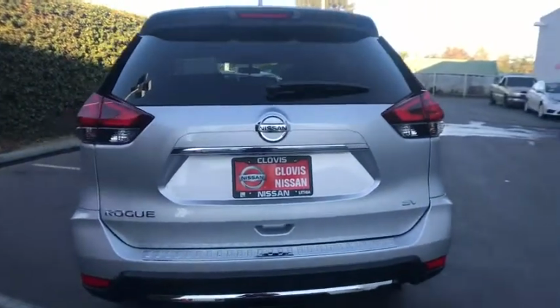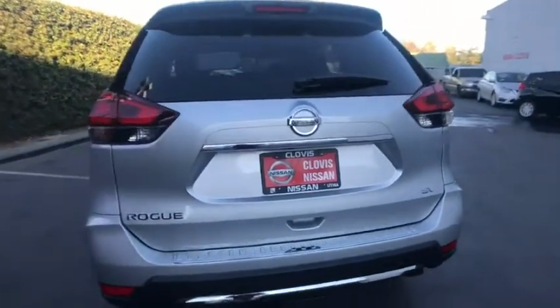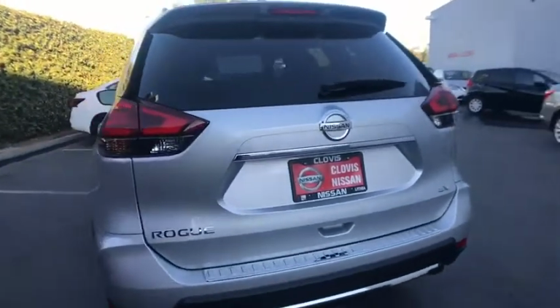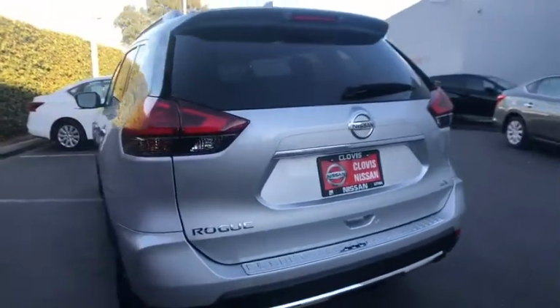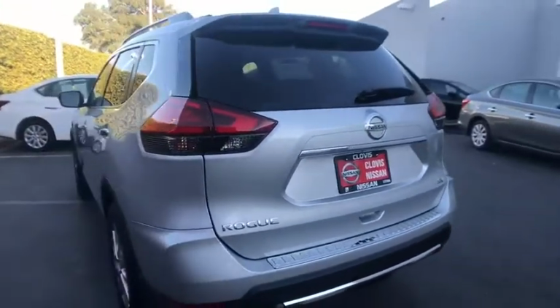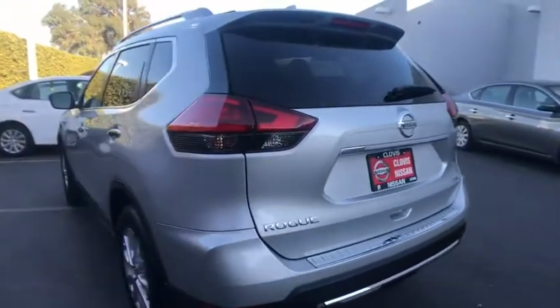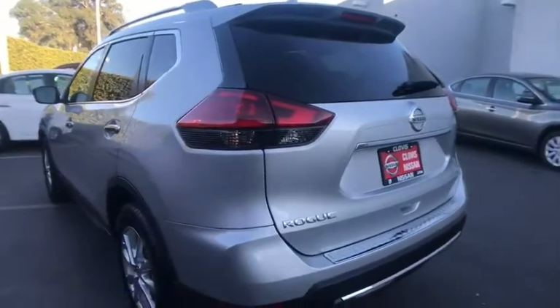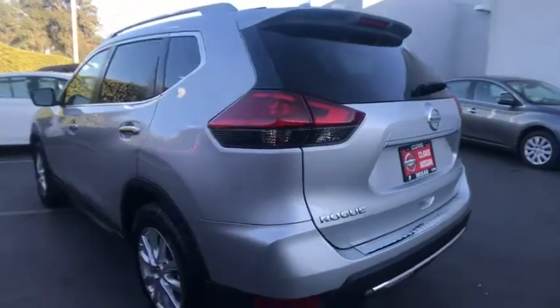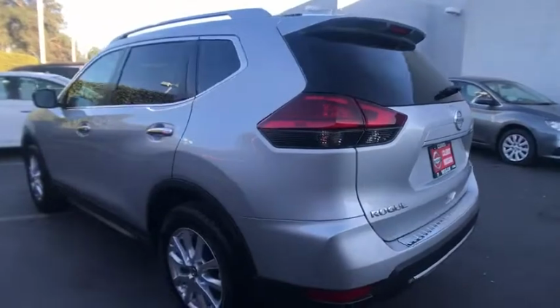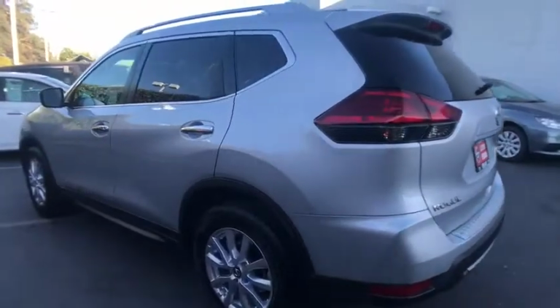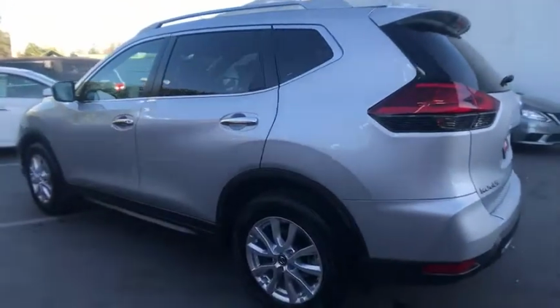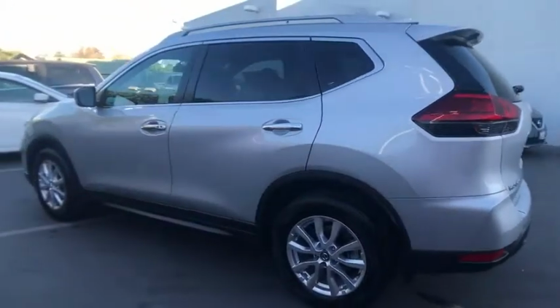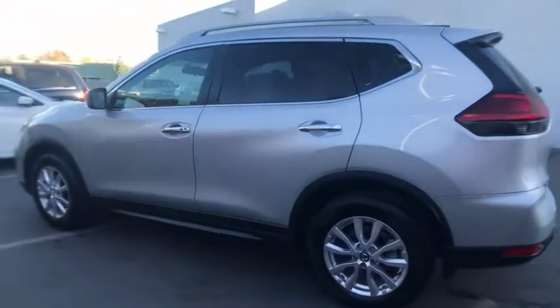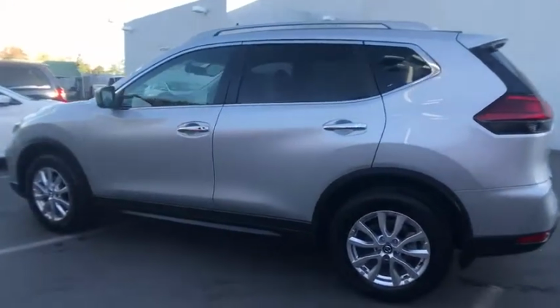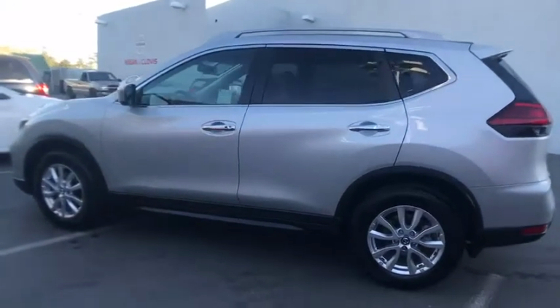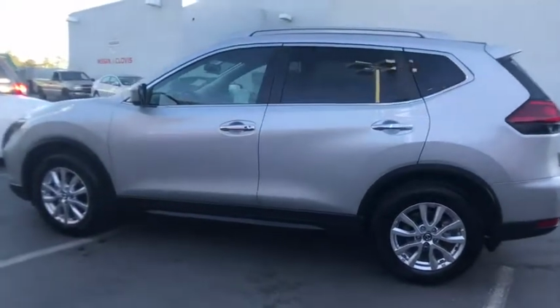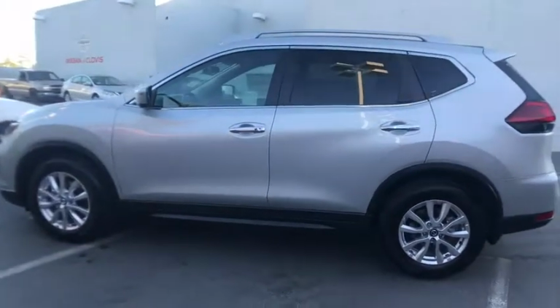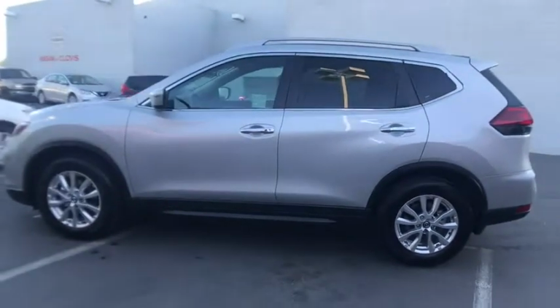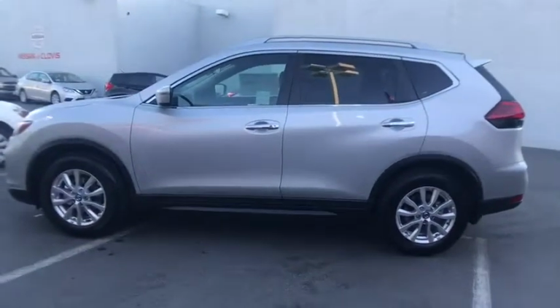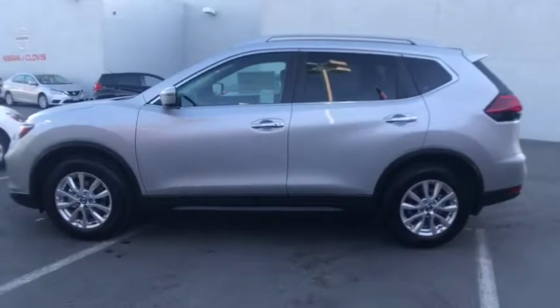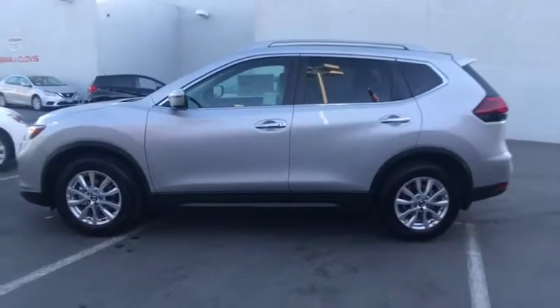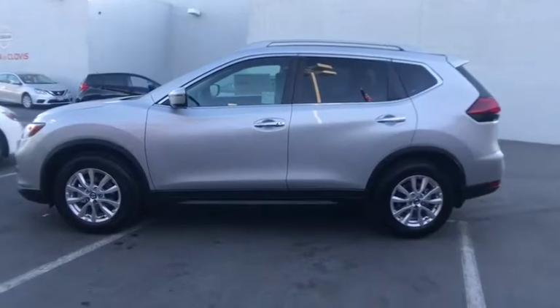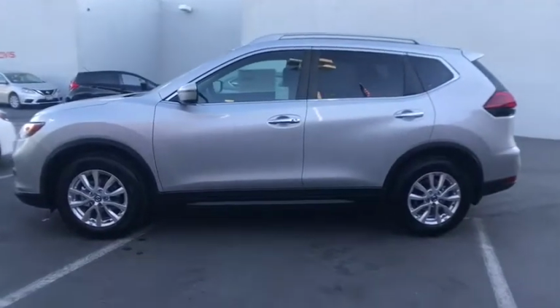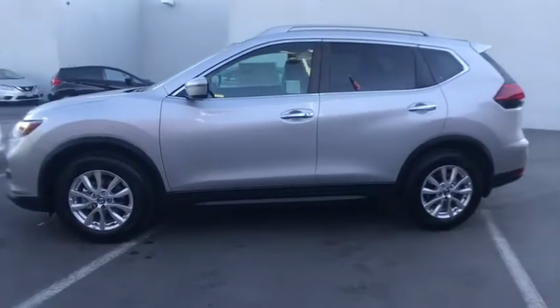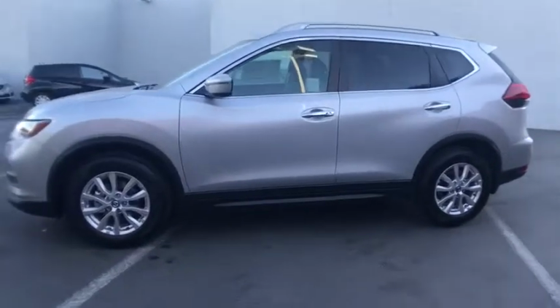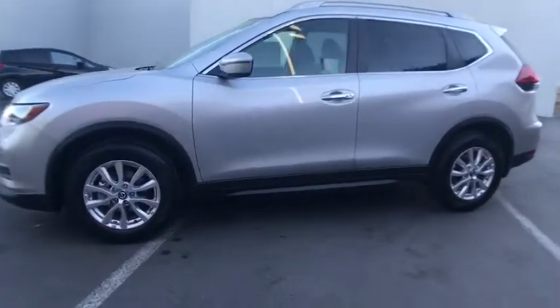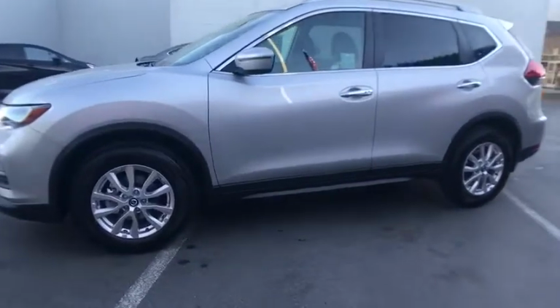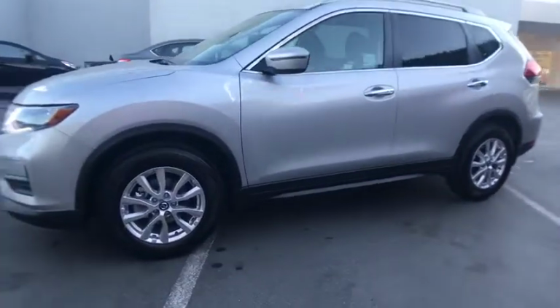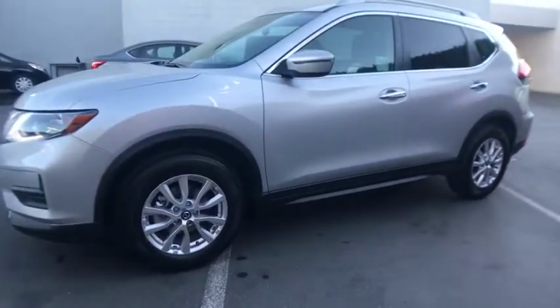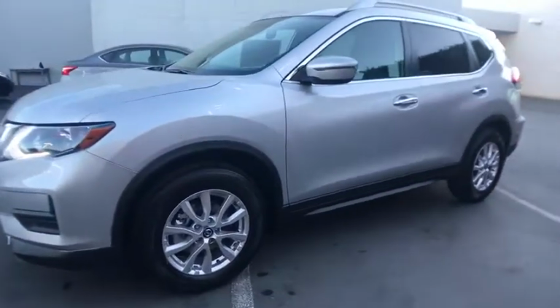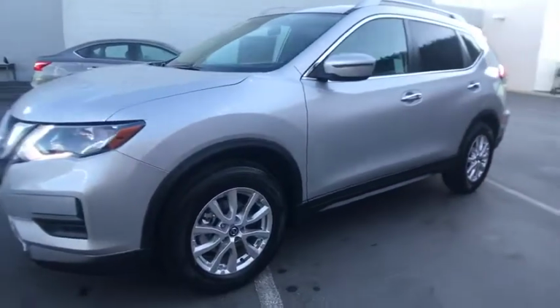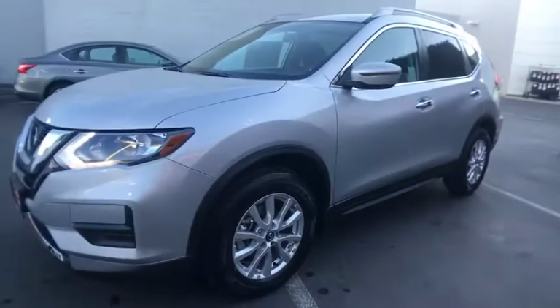Here are some of this vehicle's great options: remote engine start, keyless entry, backup camera, Bluetooth, leather-wrapped steering wheel, adjustable steering wheel, driver lumbar, power steering, aluminum wheels, cruise control, ABS four-wheel.